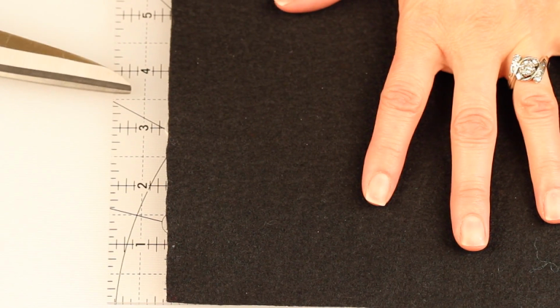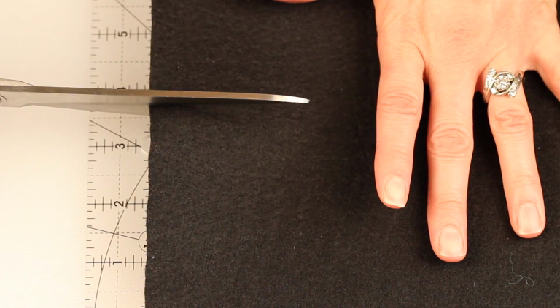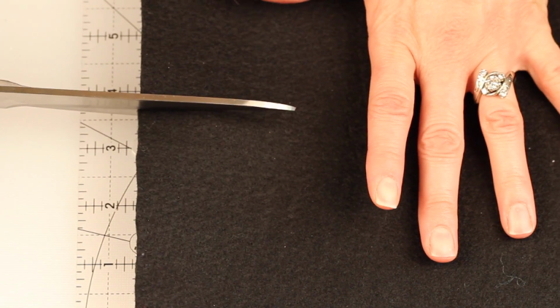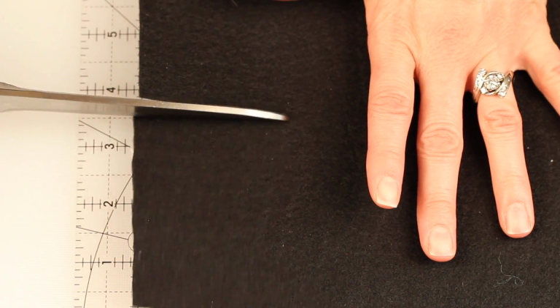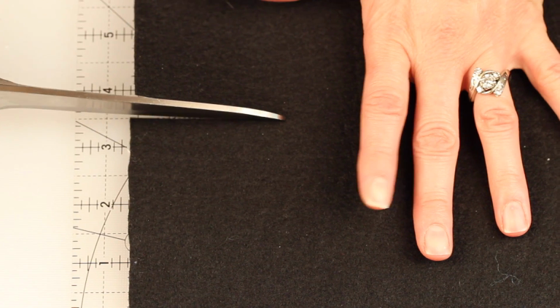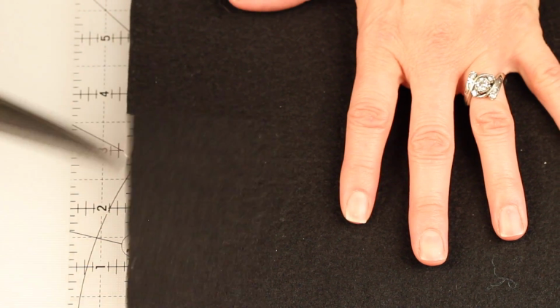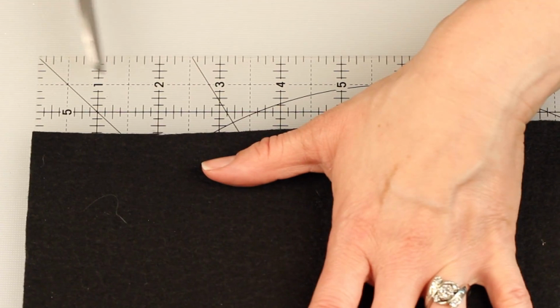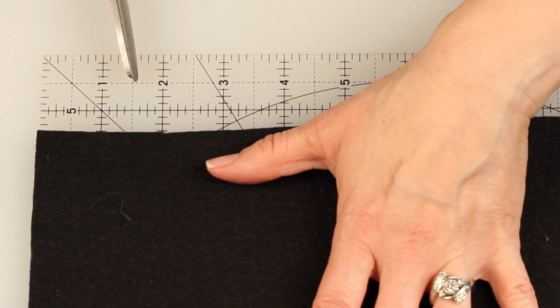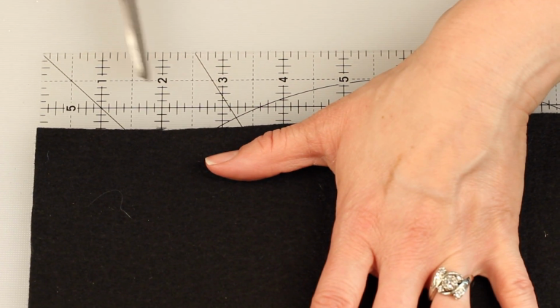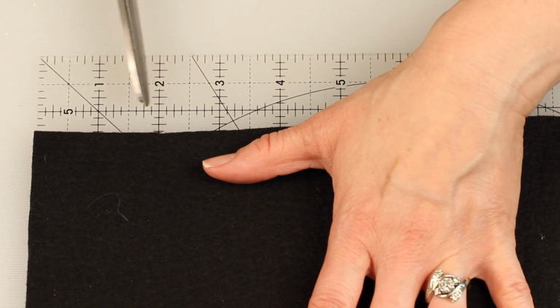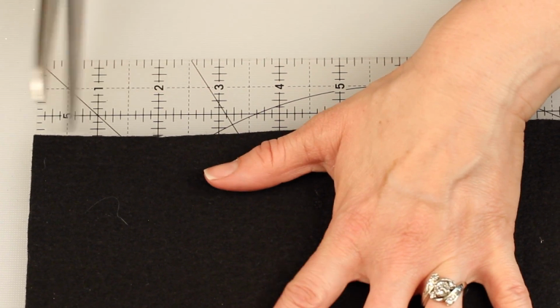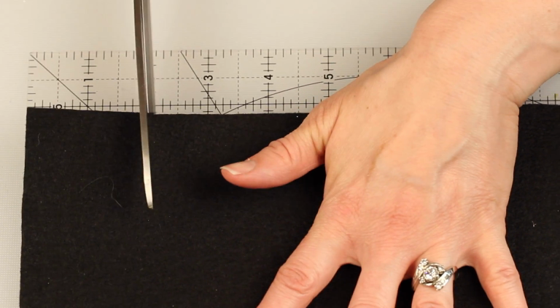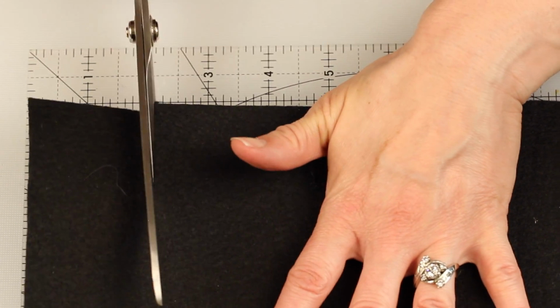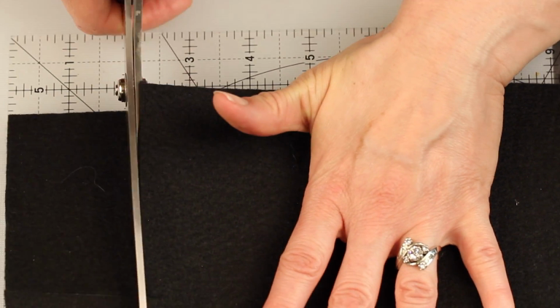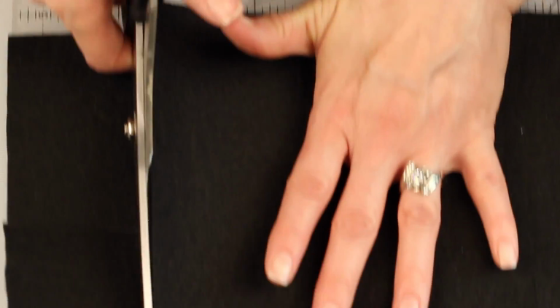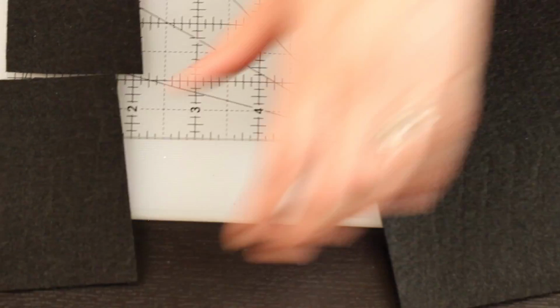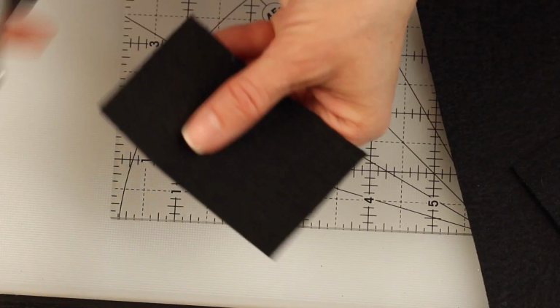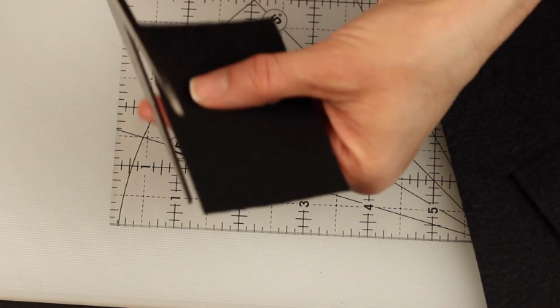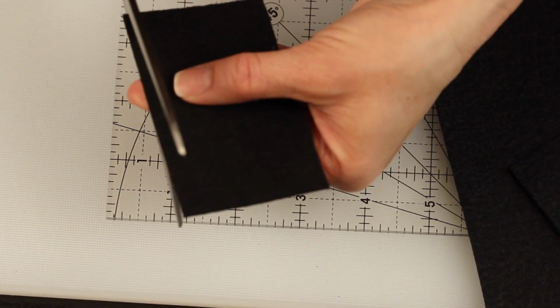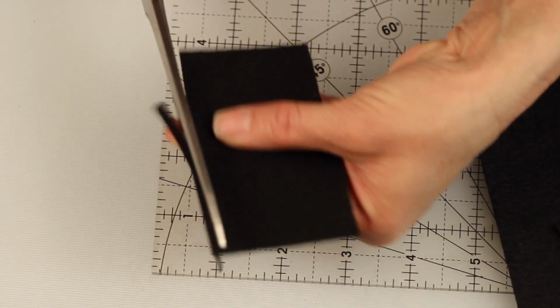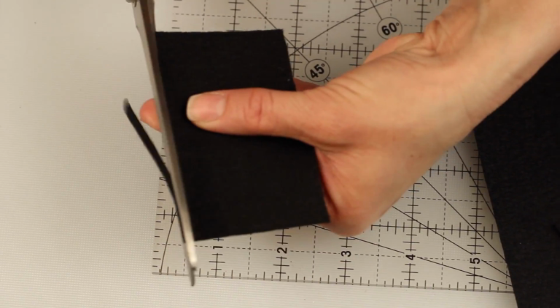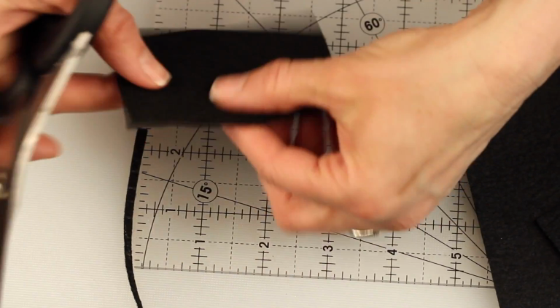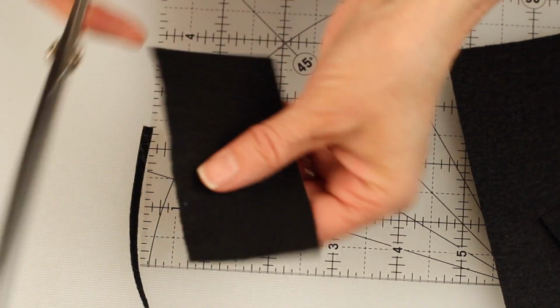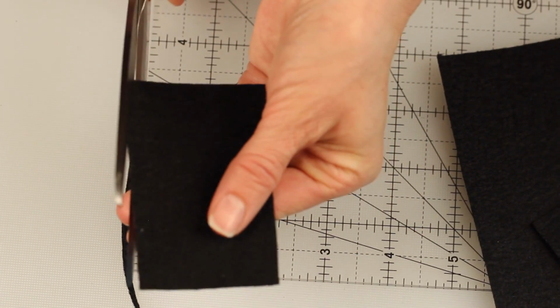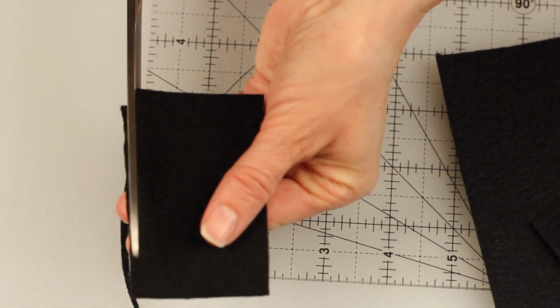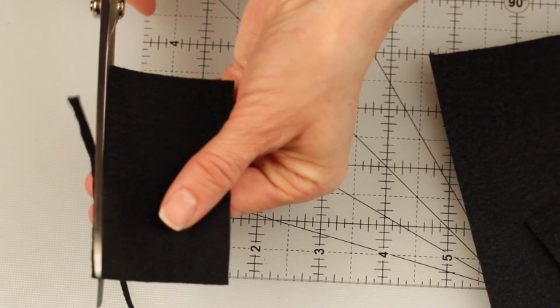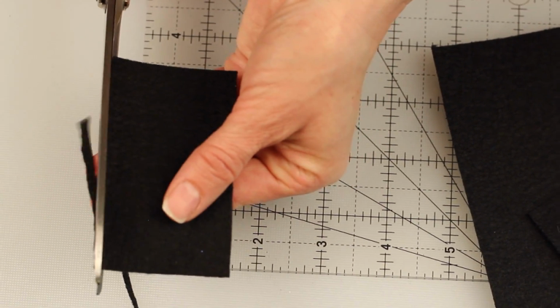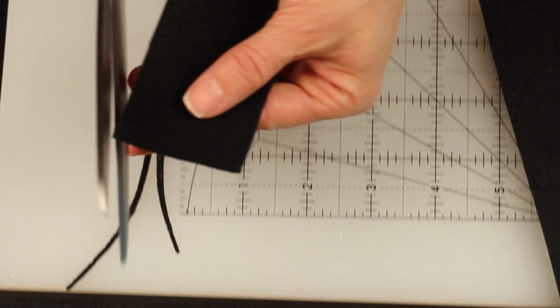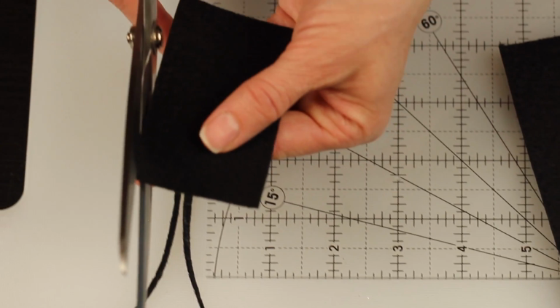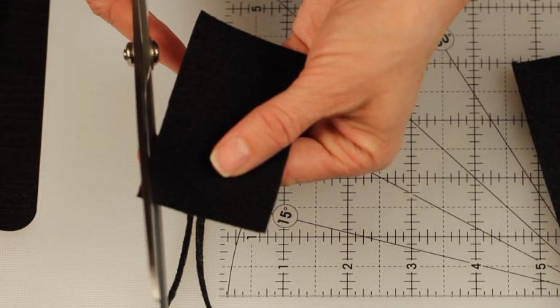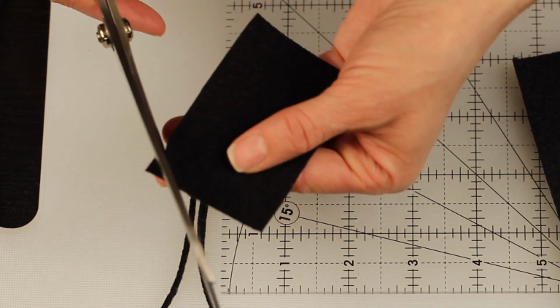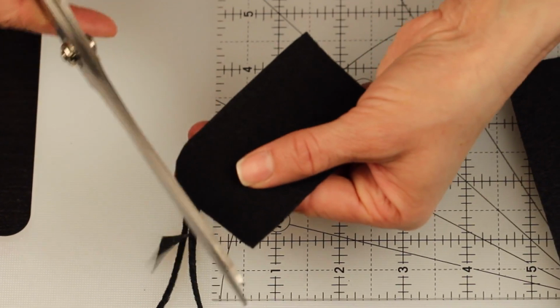The first thing we're going to do is cut a base for our headband out of the felt. Cut a rectangle out of the felt that measures three and a half inches by one and three quarters inch, and then even it up a bit and round off the corners.